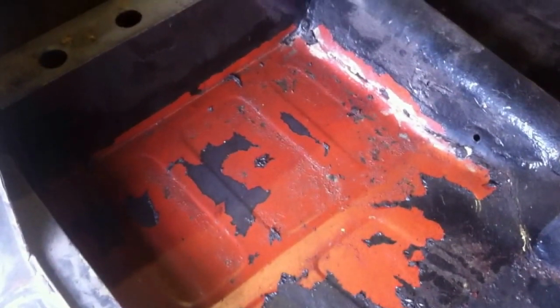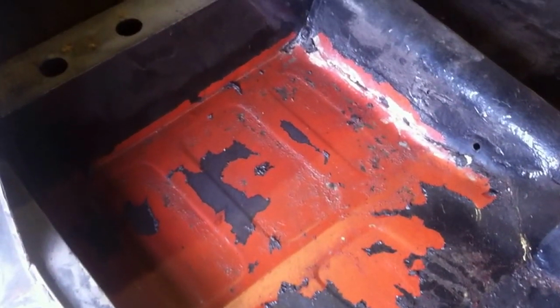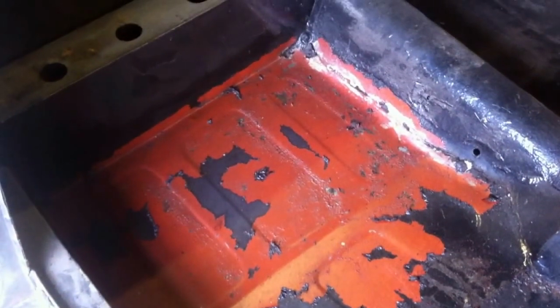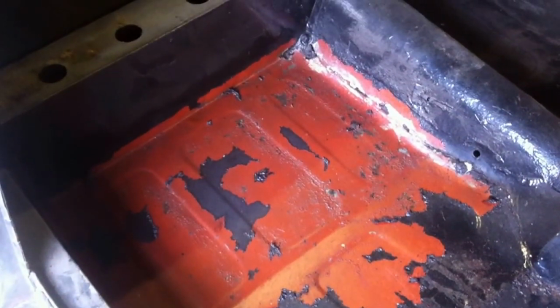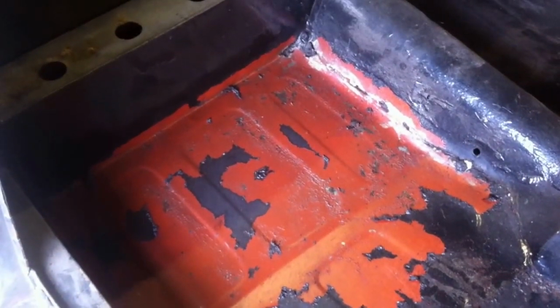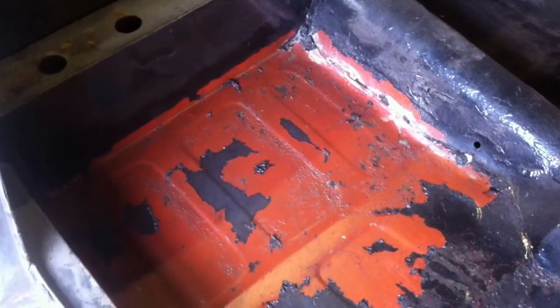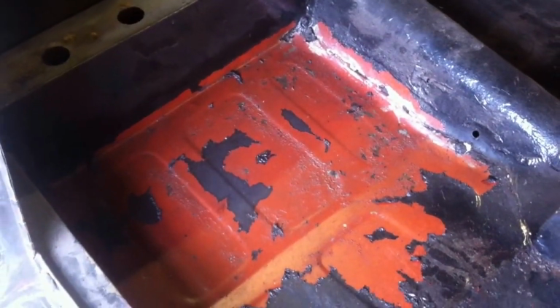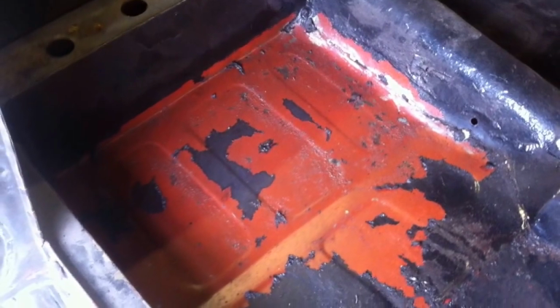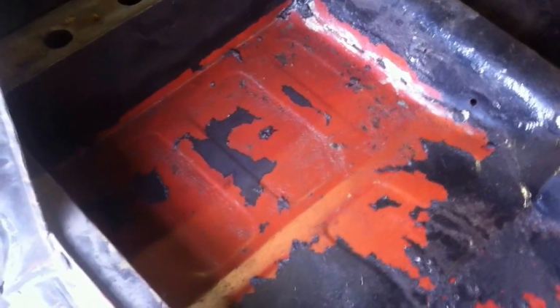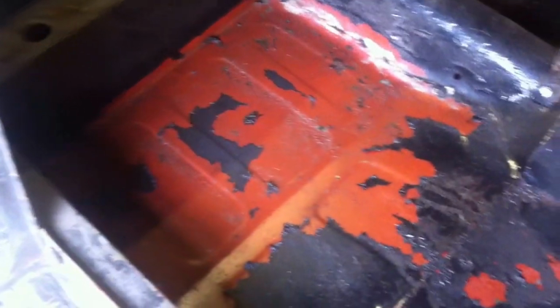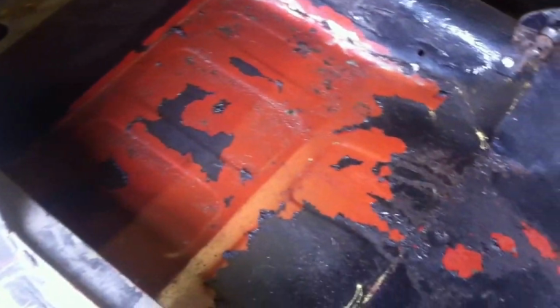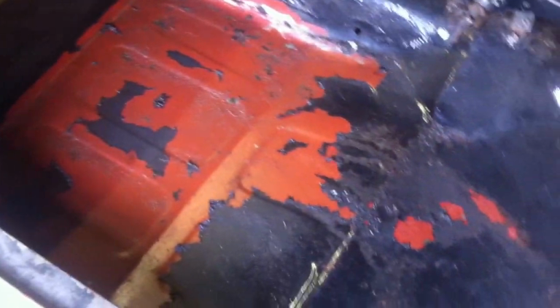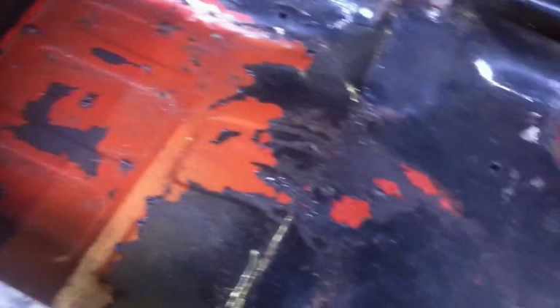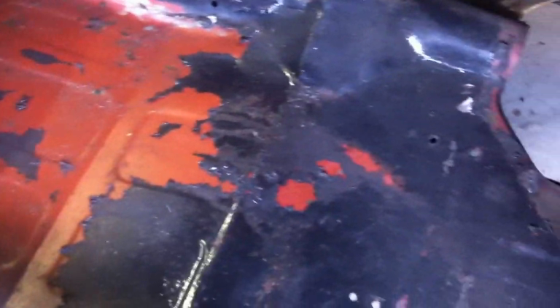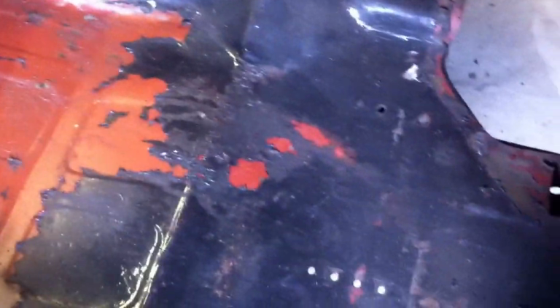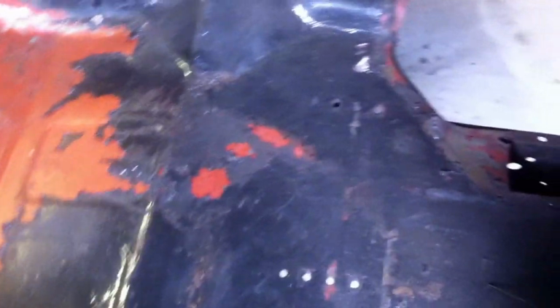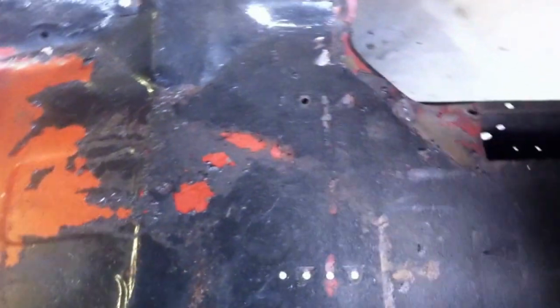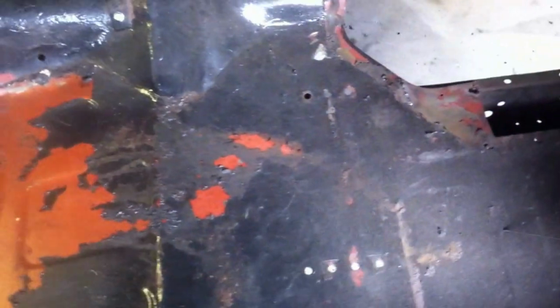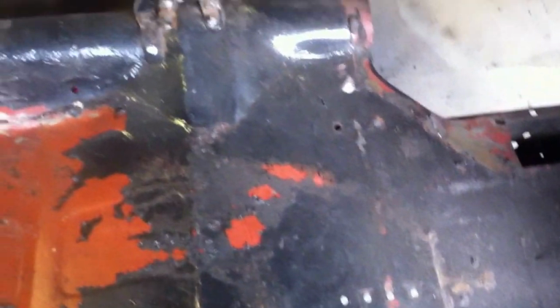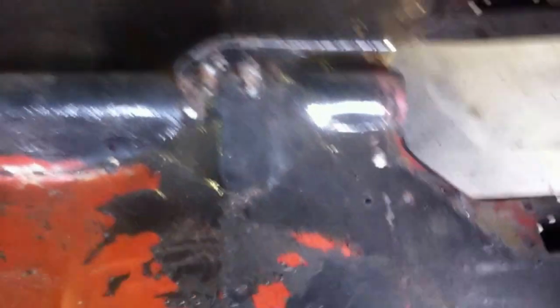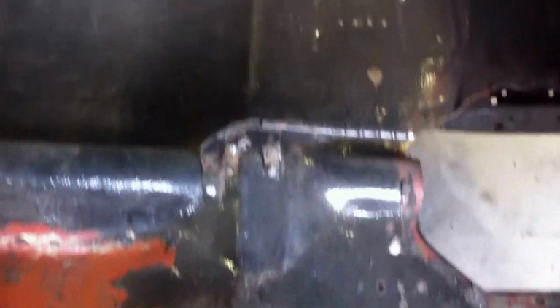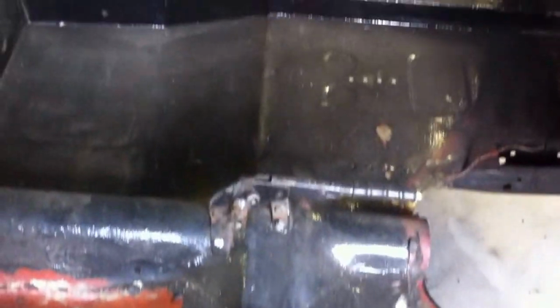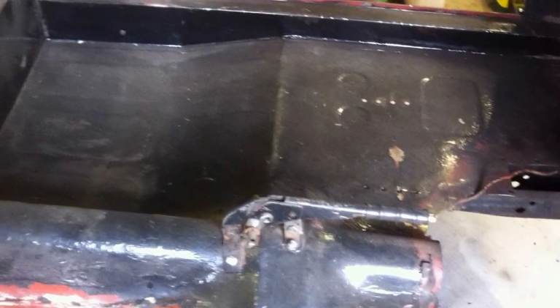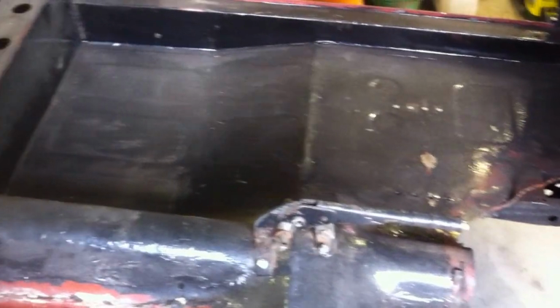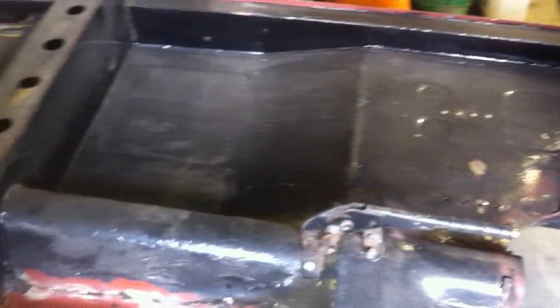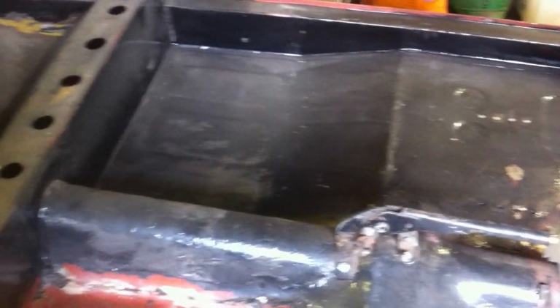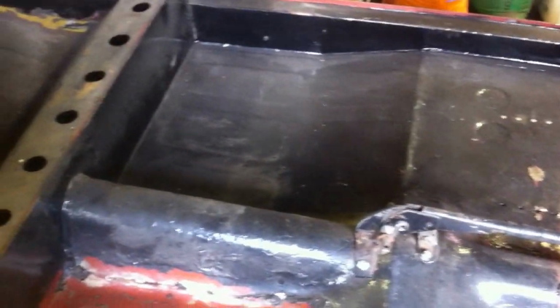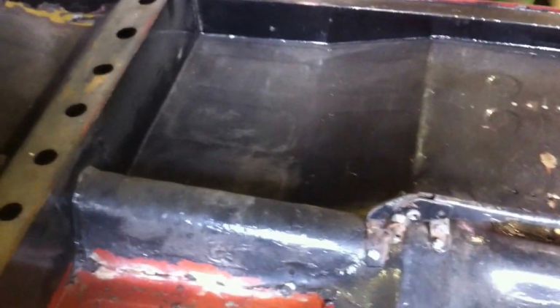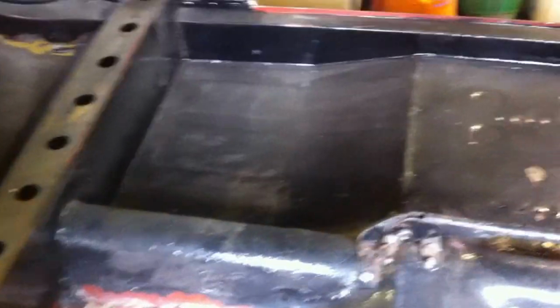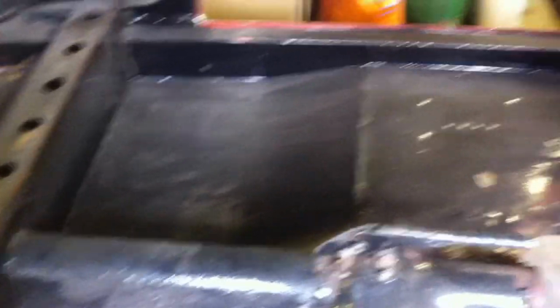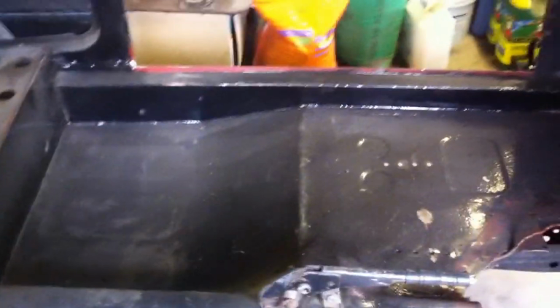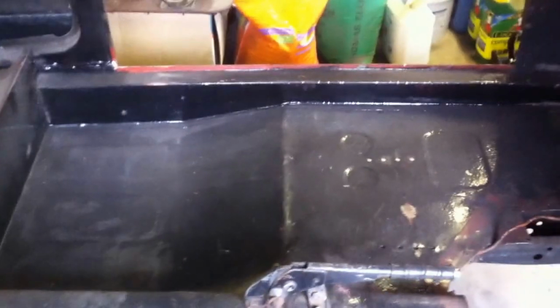I spilled a bit of brake fluid there — it shows just how corrosive it is, it's stripped all the paint. Lots of red oxide paint on the floor keeping it in good nick. Someone previously replaced the floor on it before I started work and they seem to have done a reasonably good job, so it saves me a job.